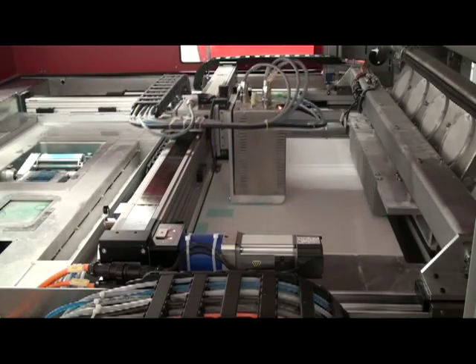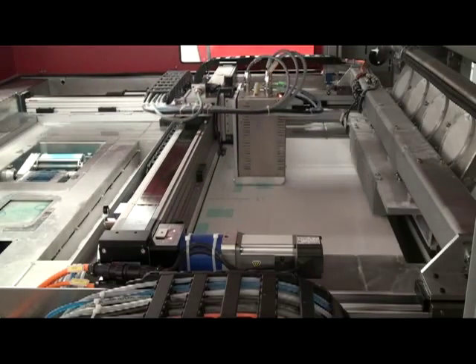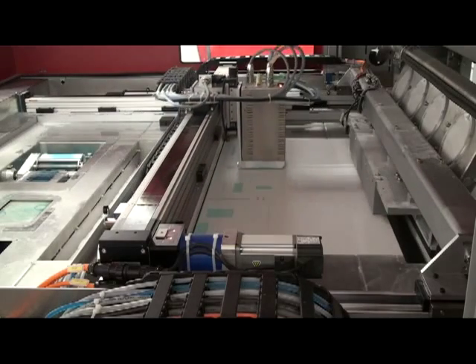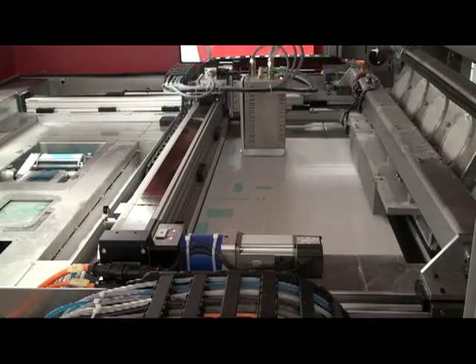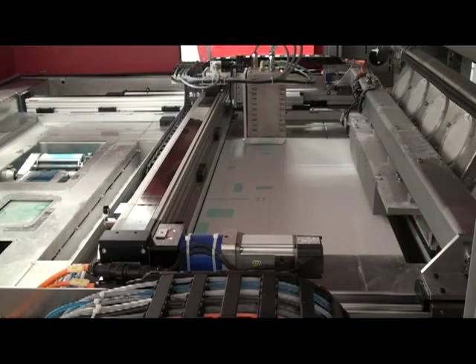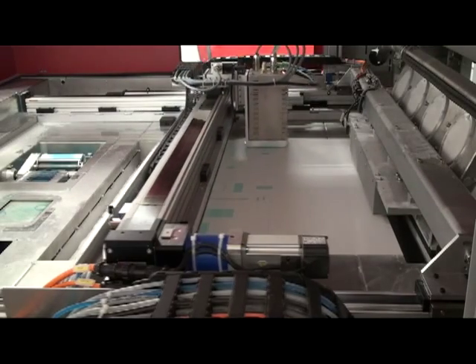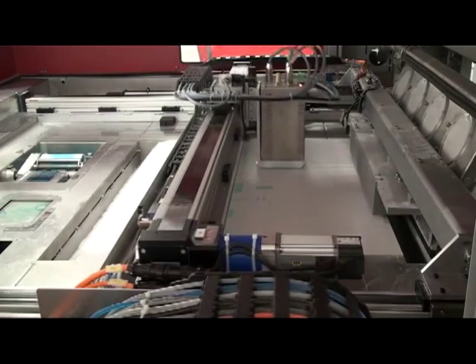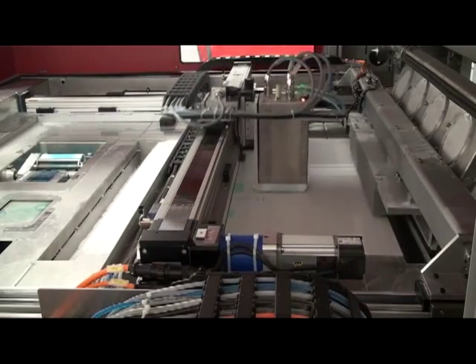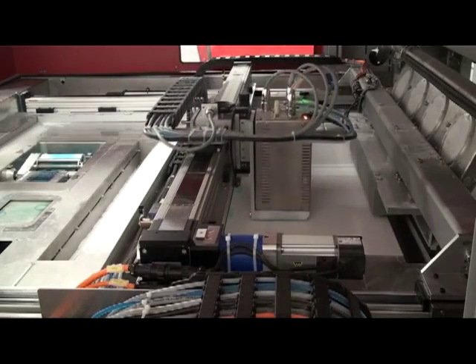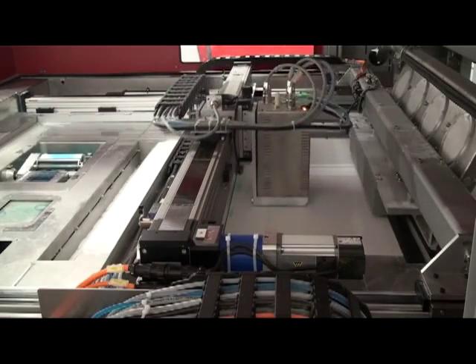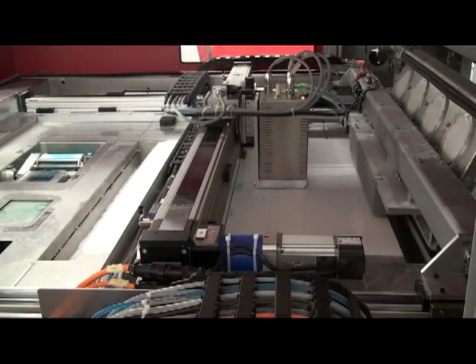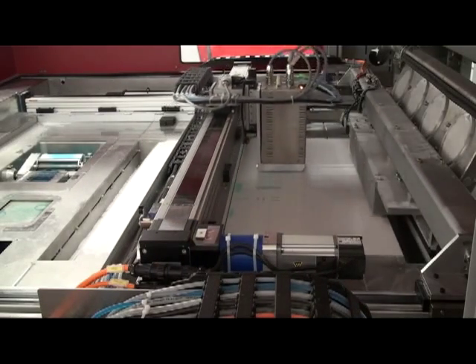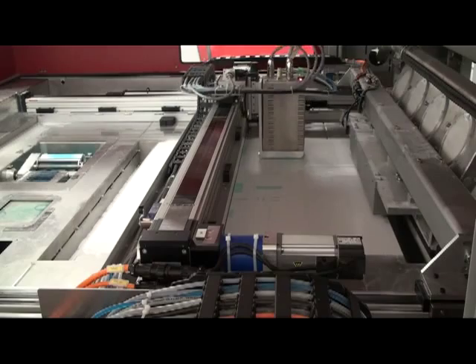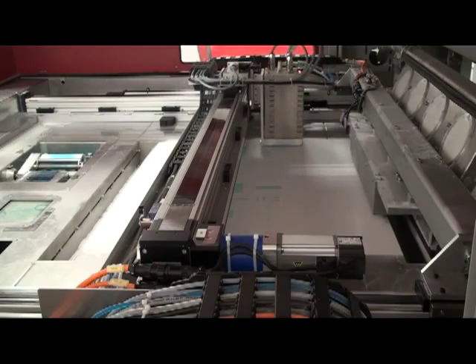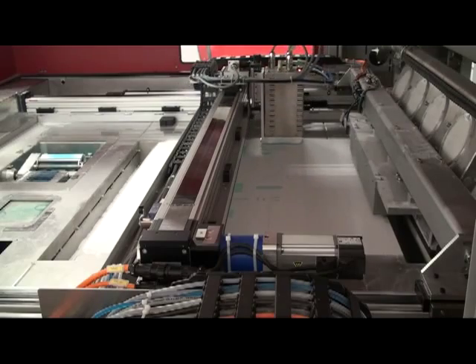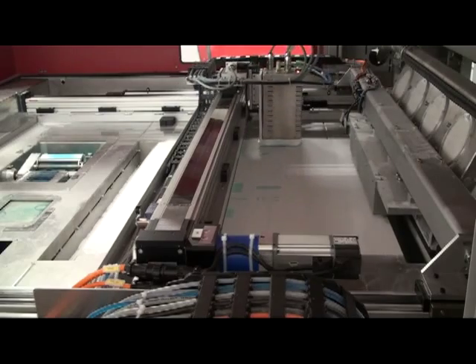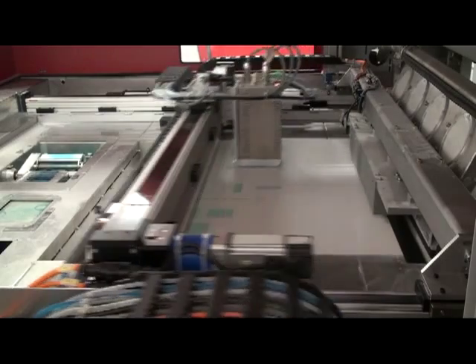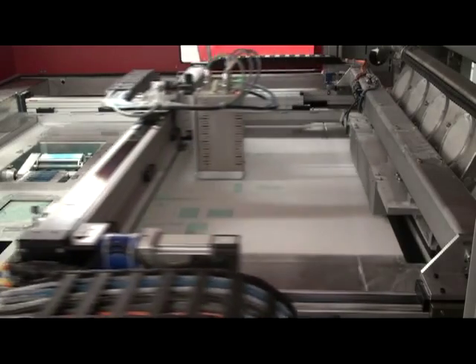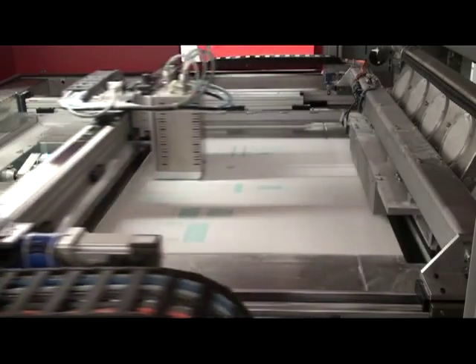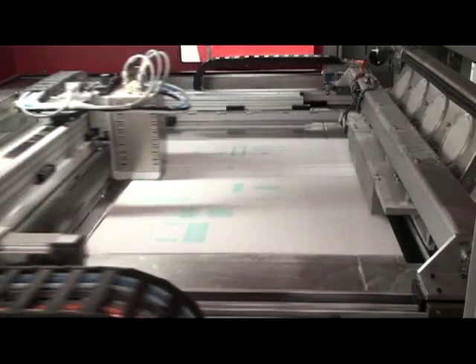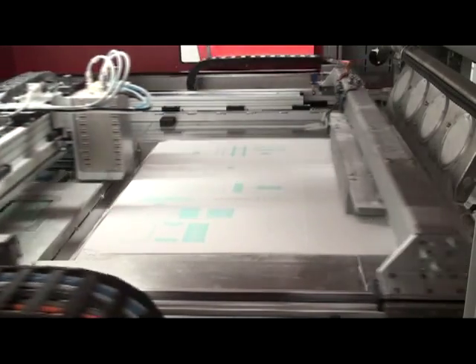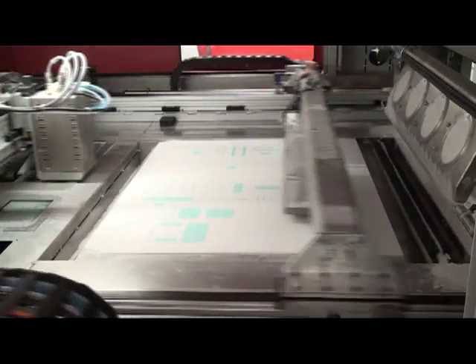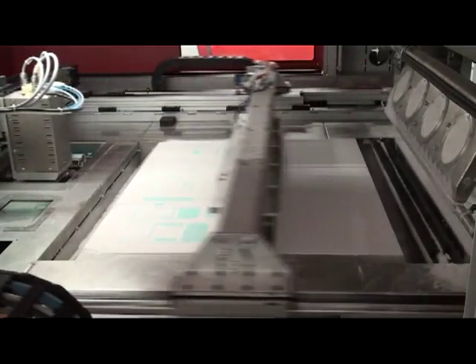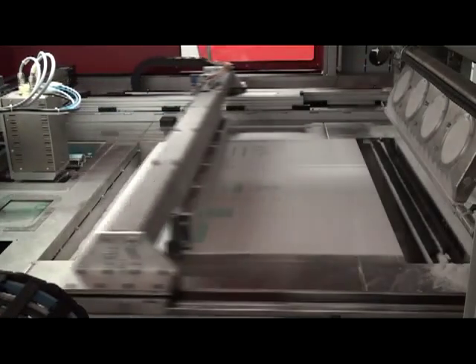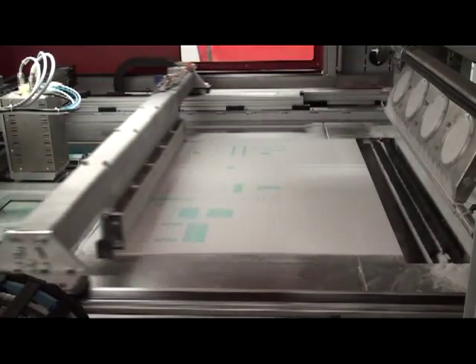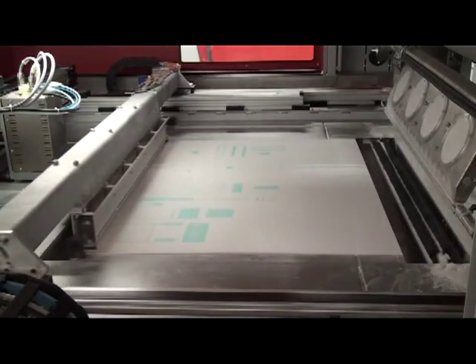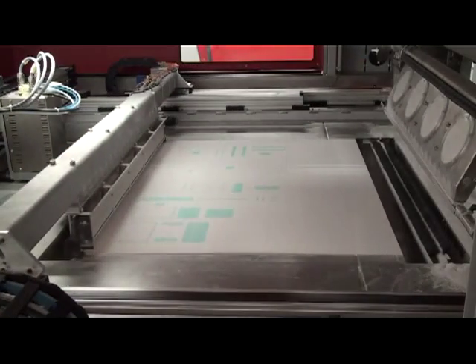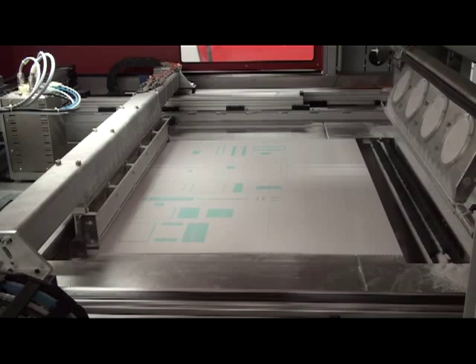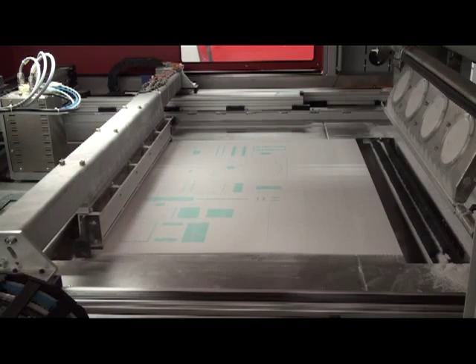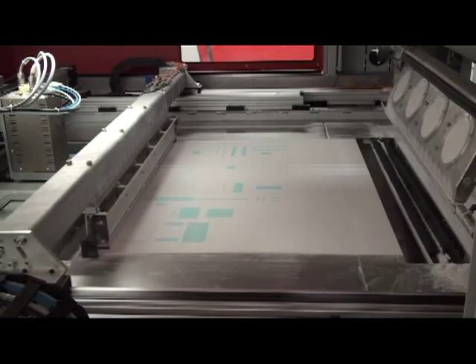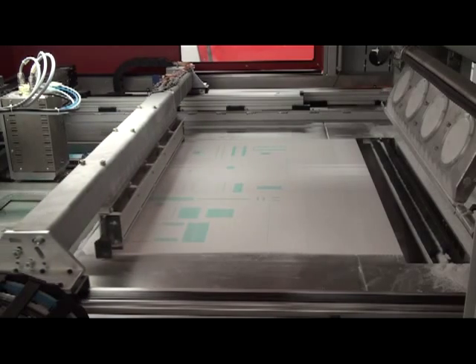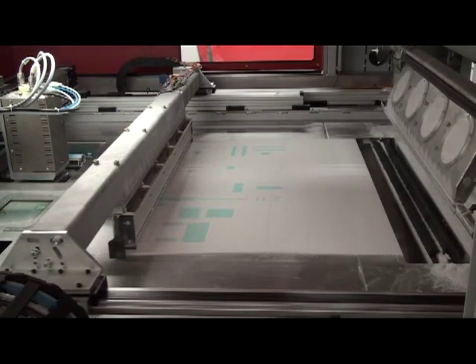The Voxeljet is more than twice as fast as a Thermojet printer and nearly four times as fast as an SLA machine. The entire build box can be built in less than 24 hours.